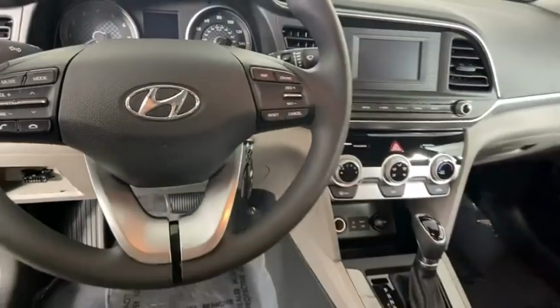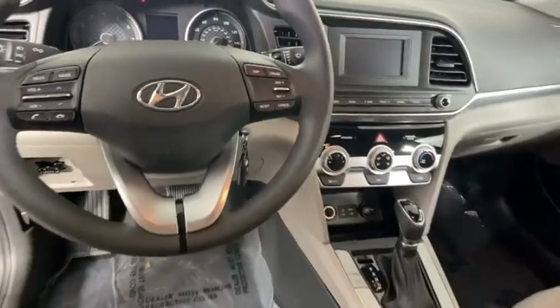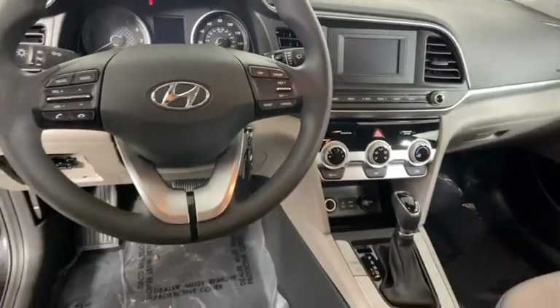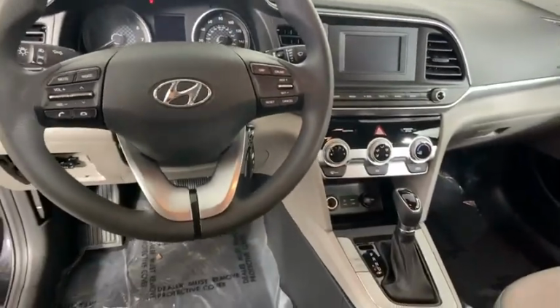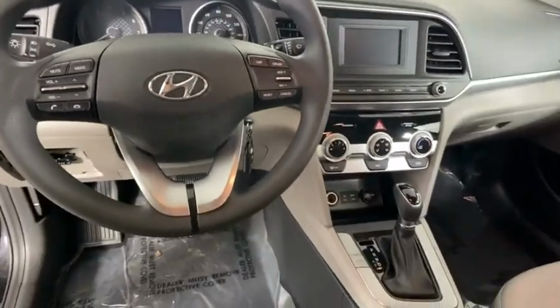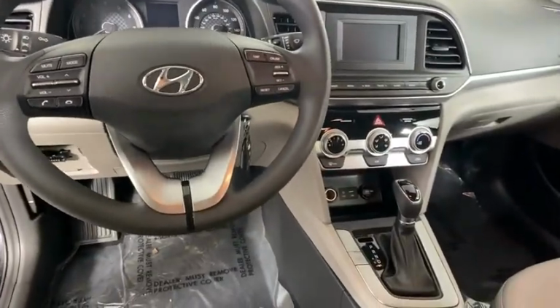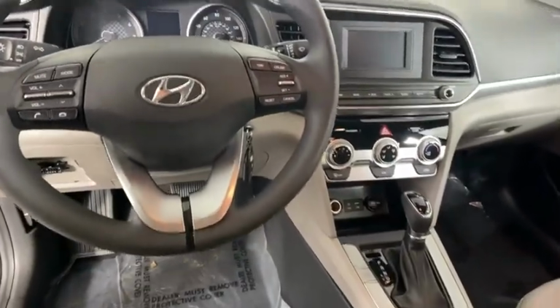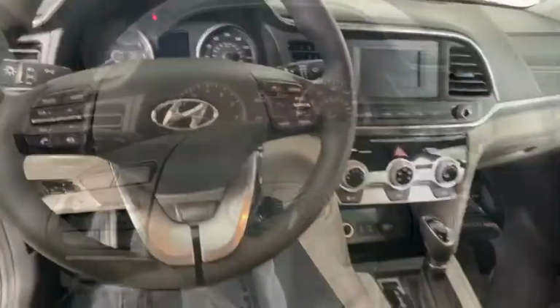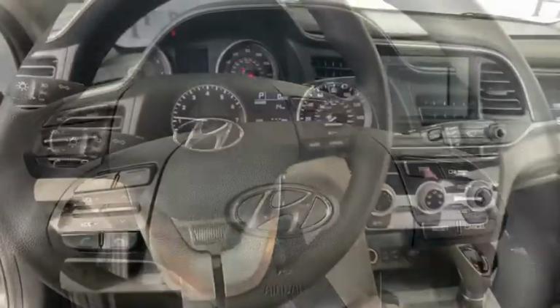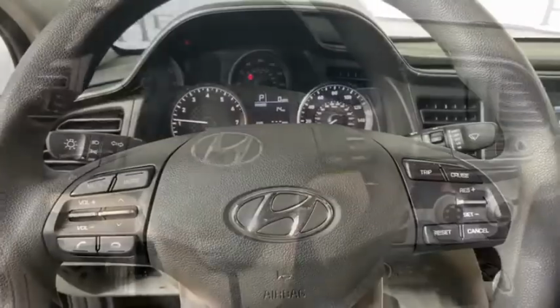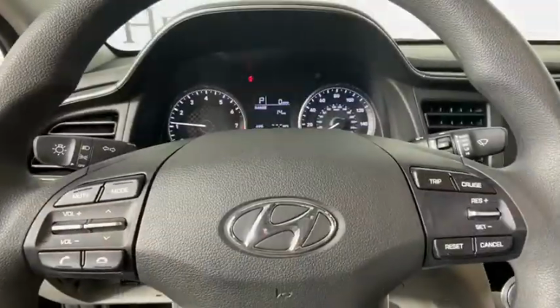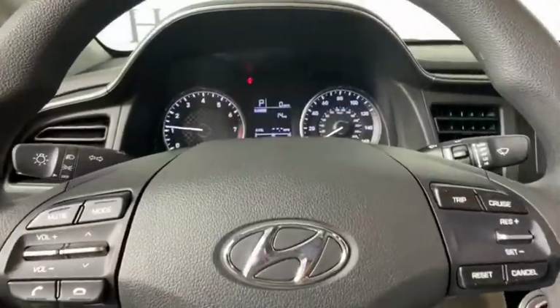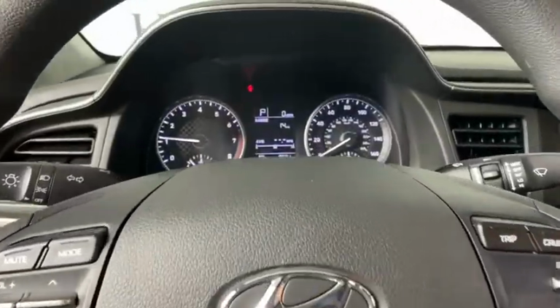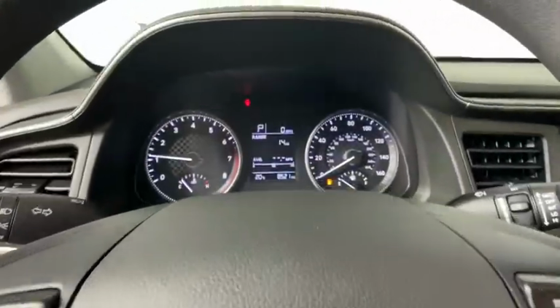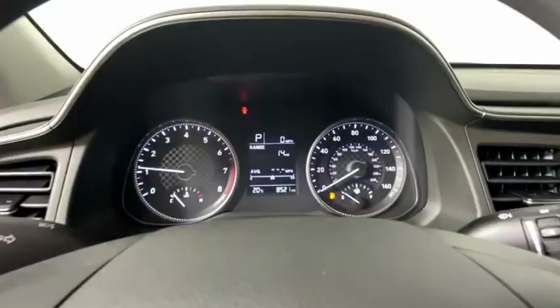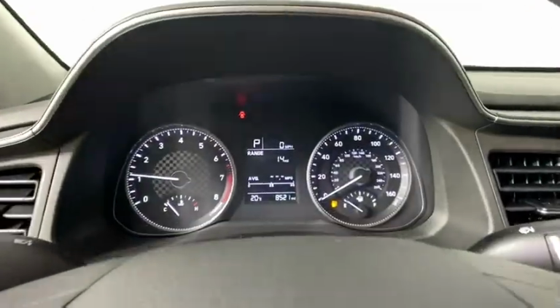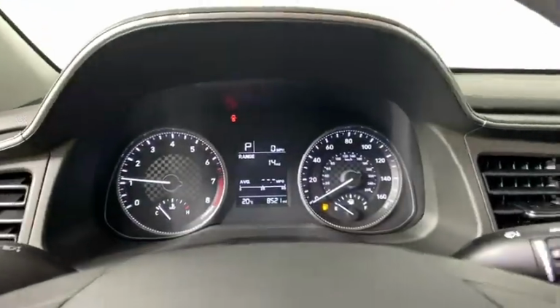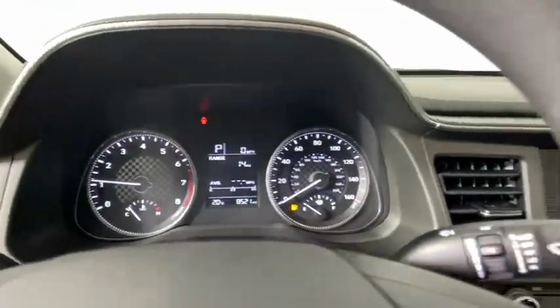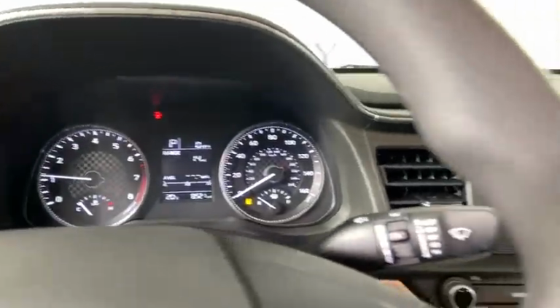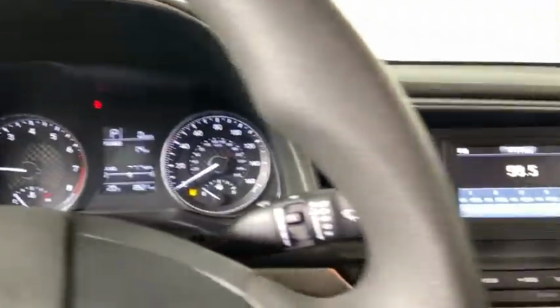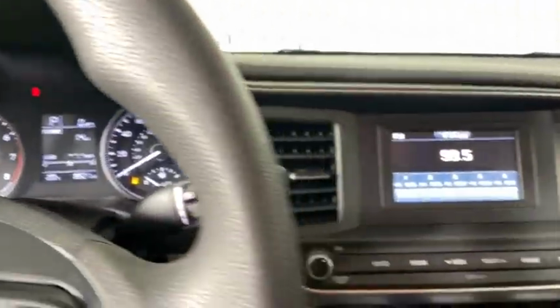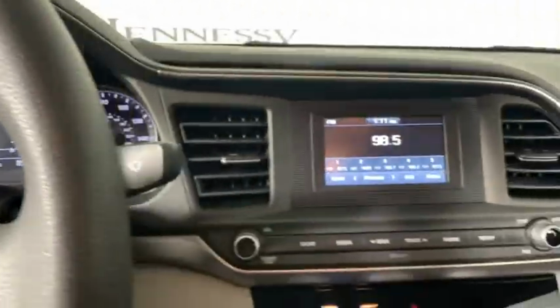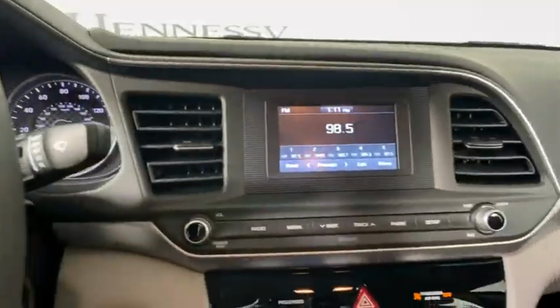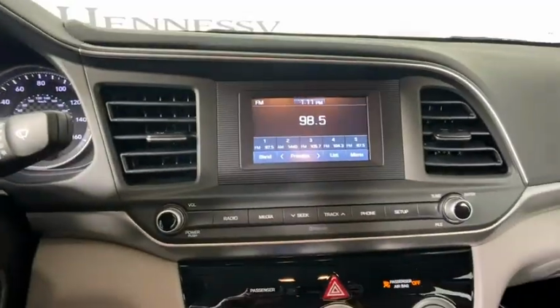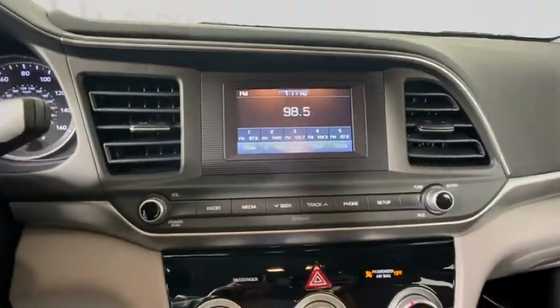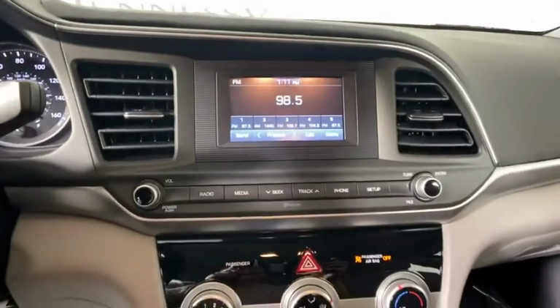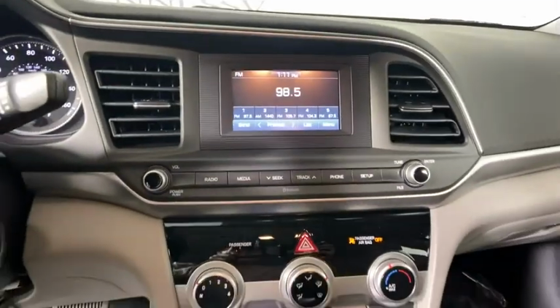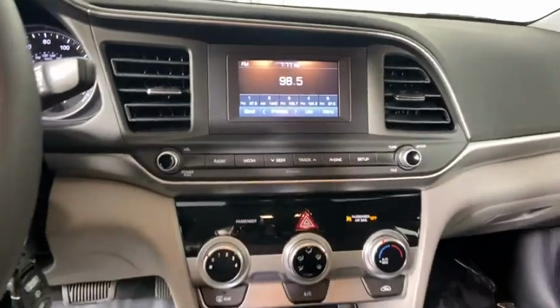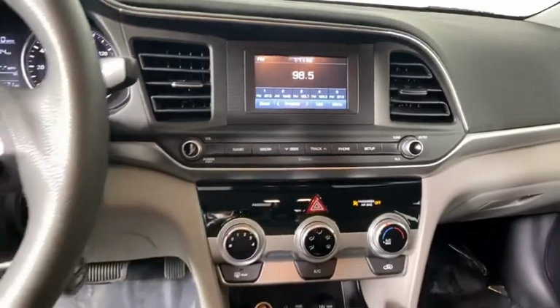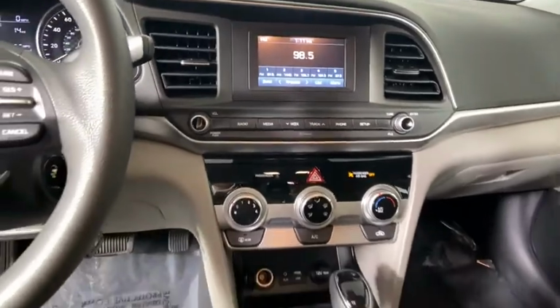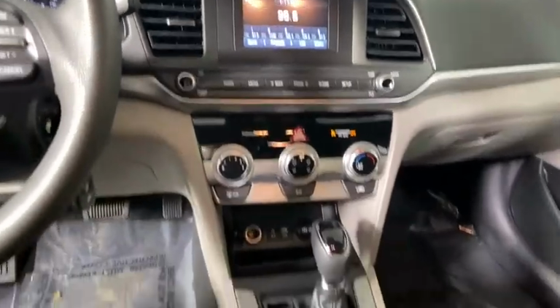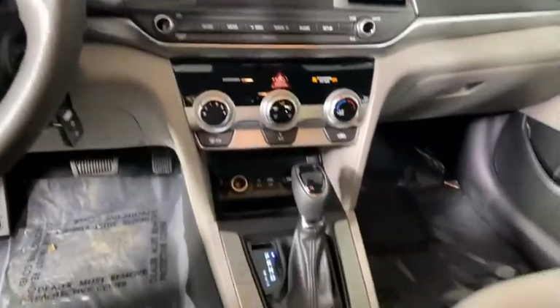Remote keyless entry, tachometer, driver vanity mirror, front bucket seats, tilt steering wheel, front reading lamps, passenger vanity mirror.